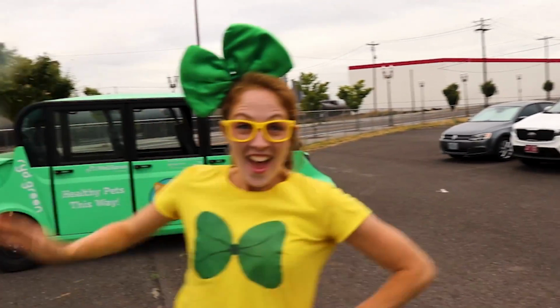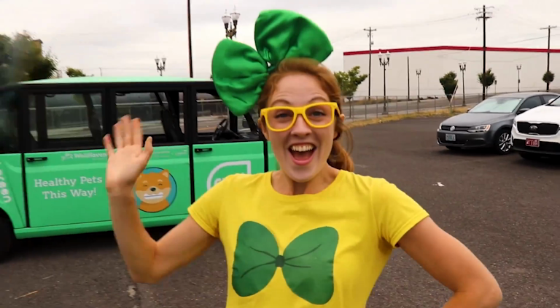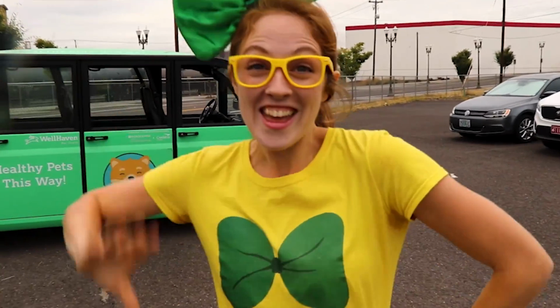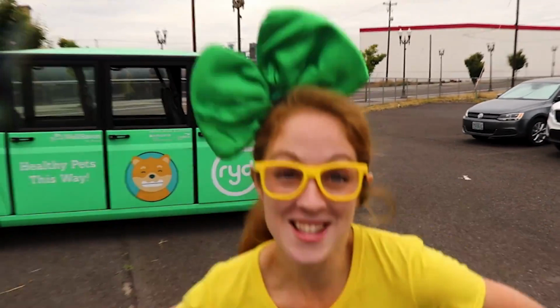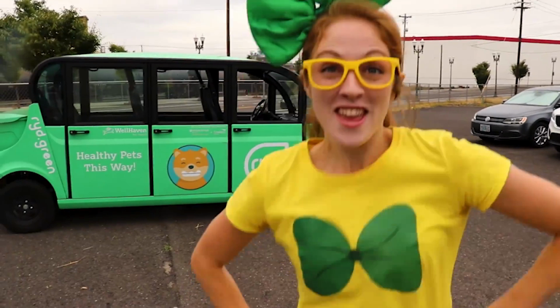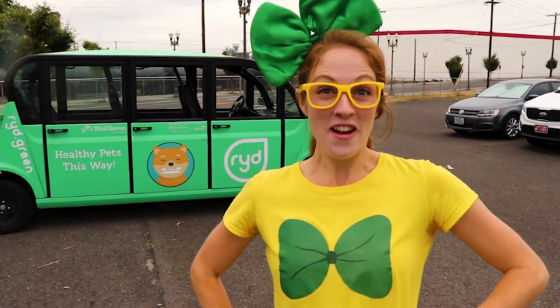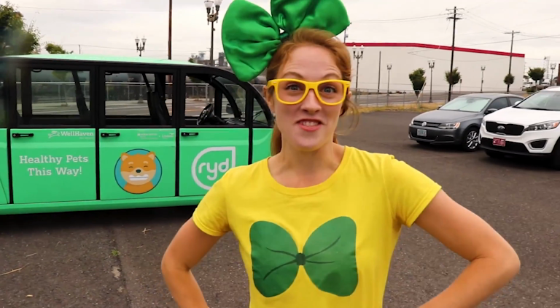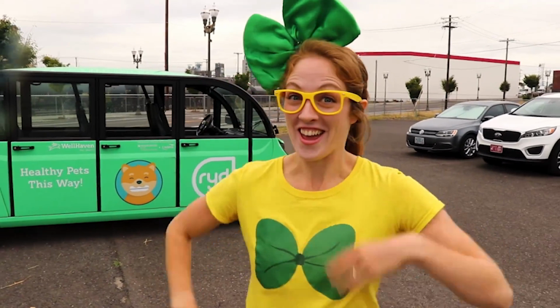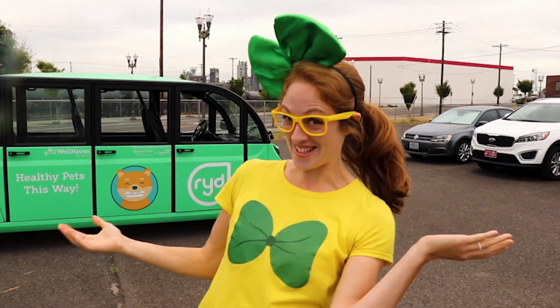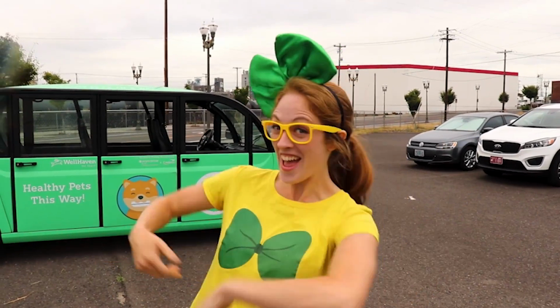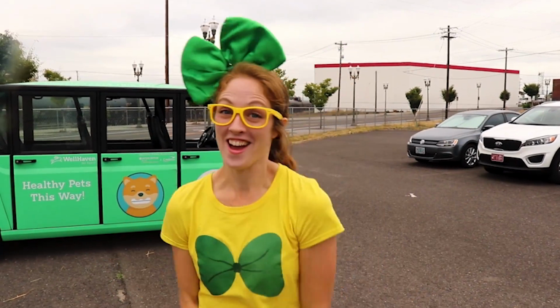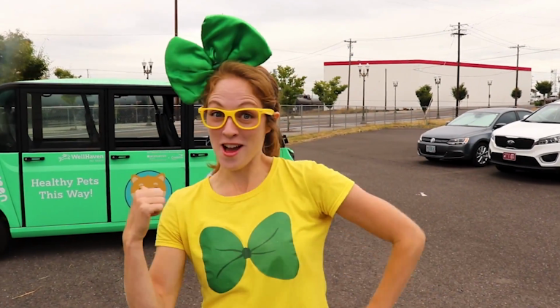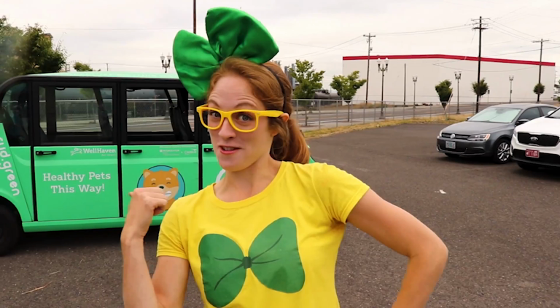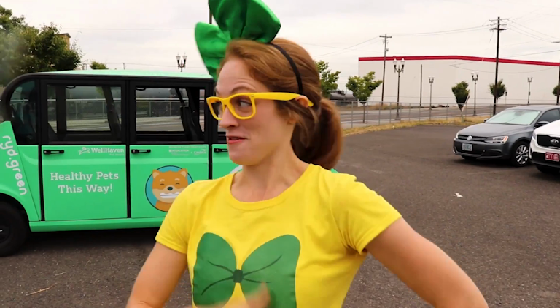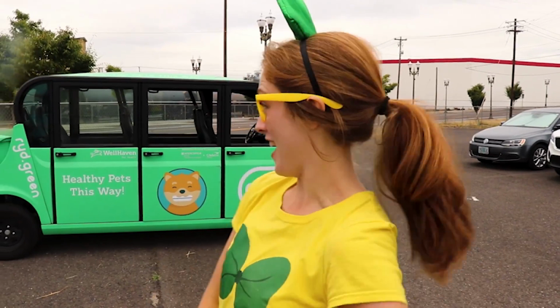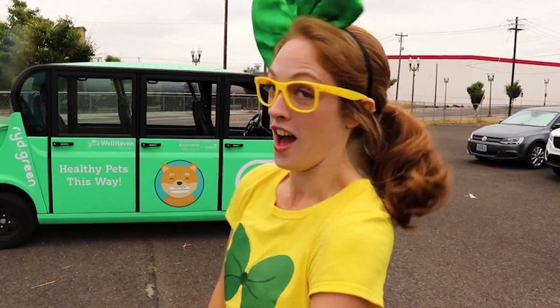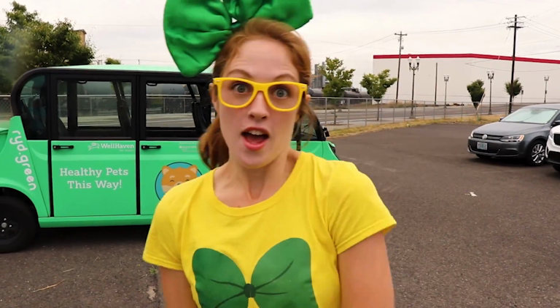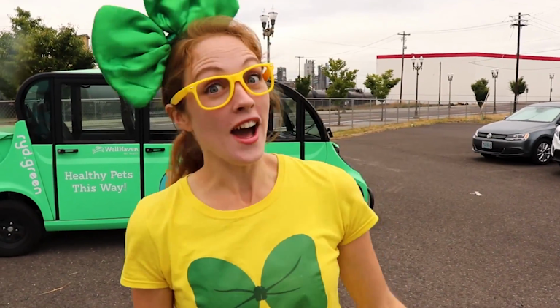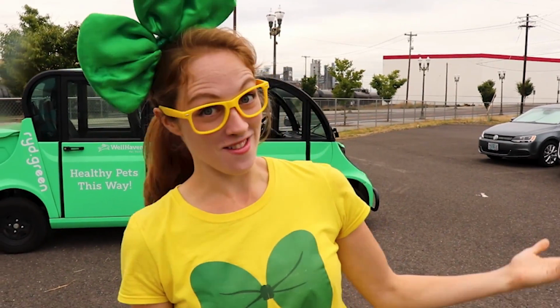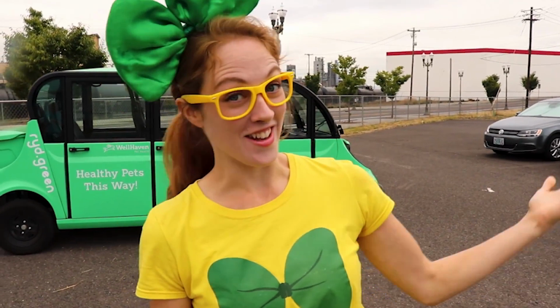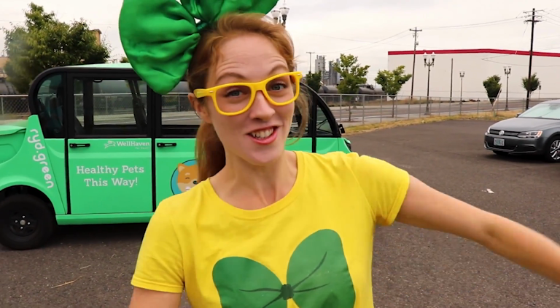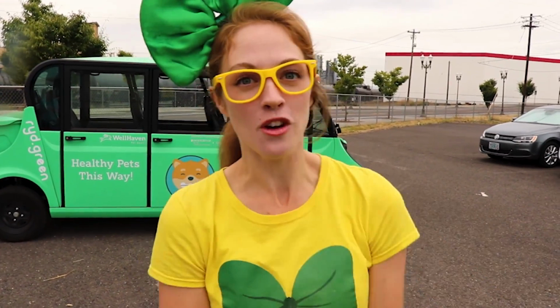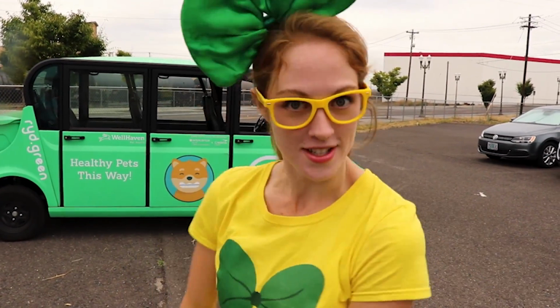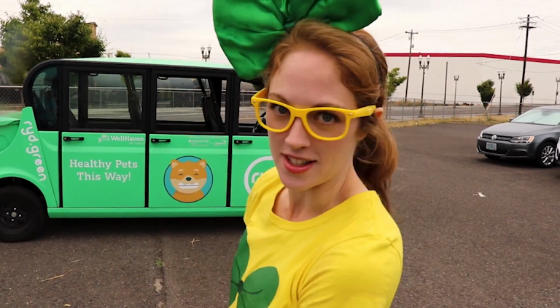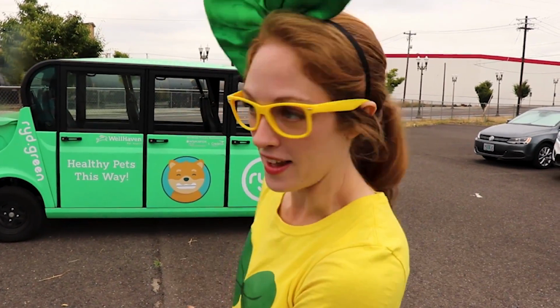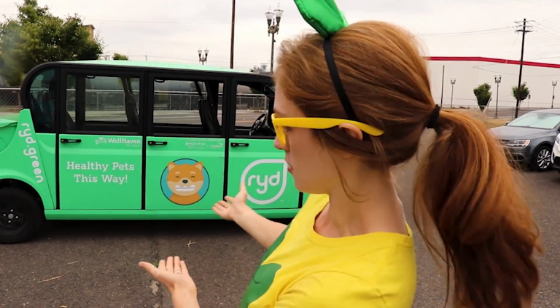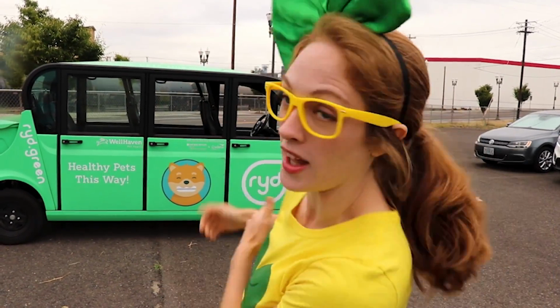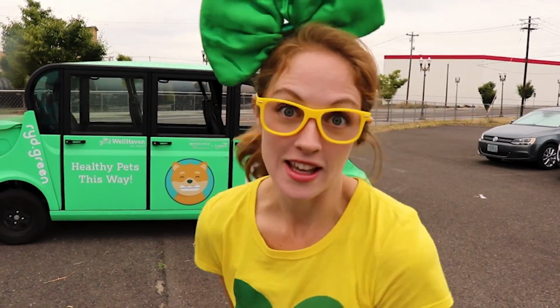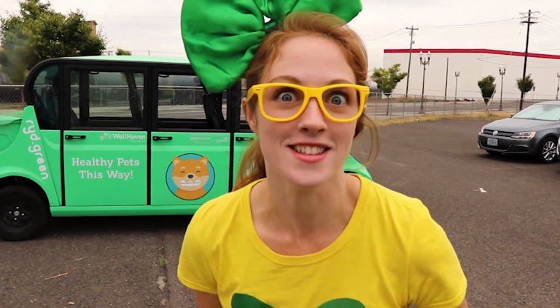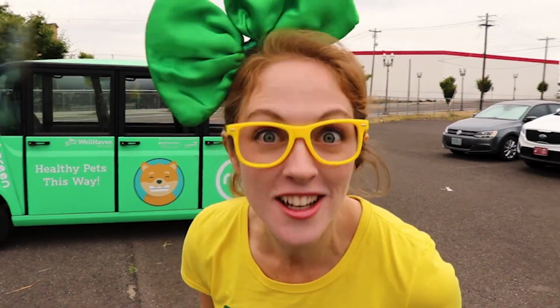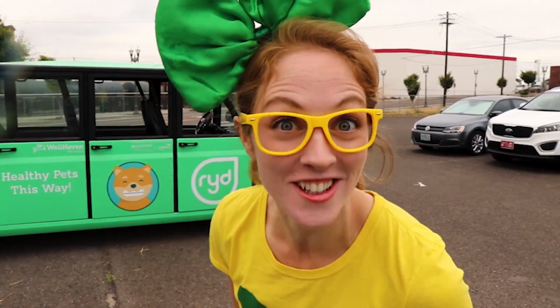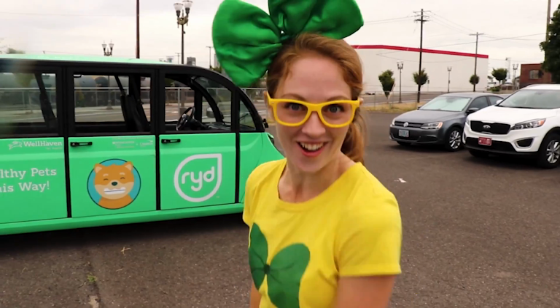Hey, it's me, Wrecky Wreck, and today I'm here with Ride. Ride is in Vancouver, Washington, and guess what? It's an electric car.